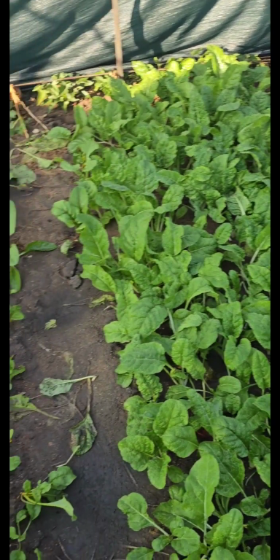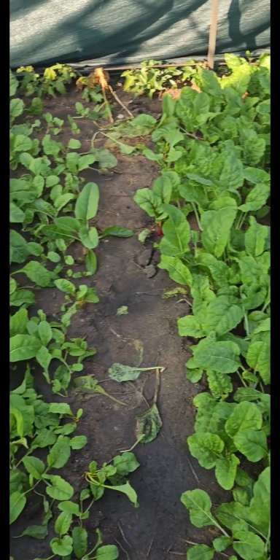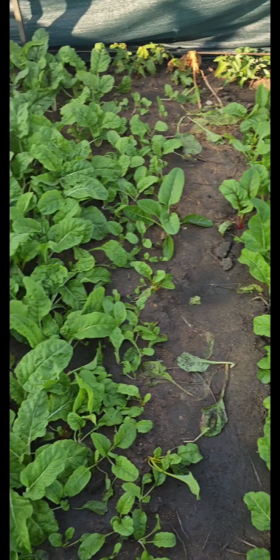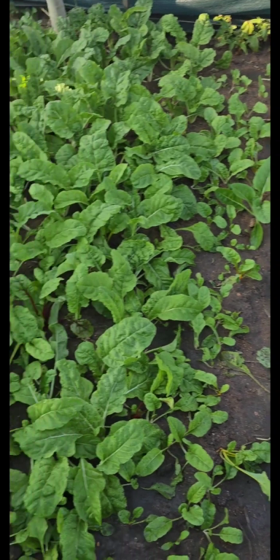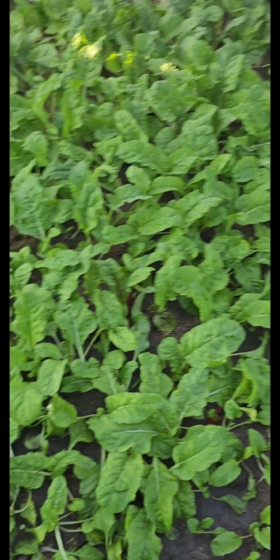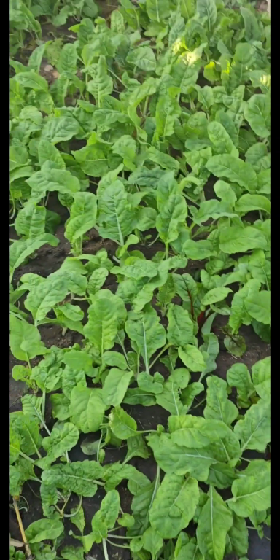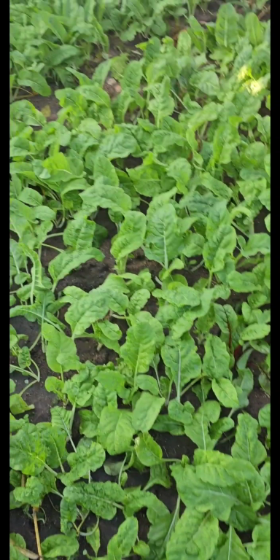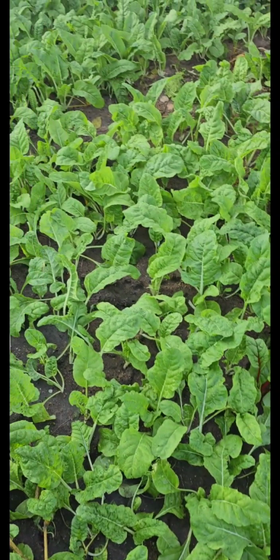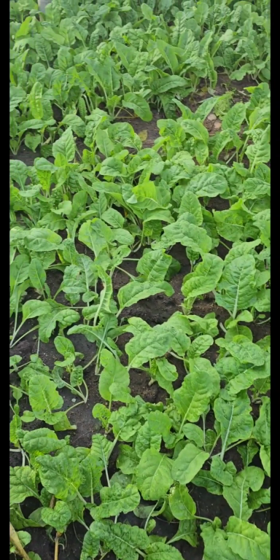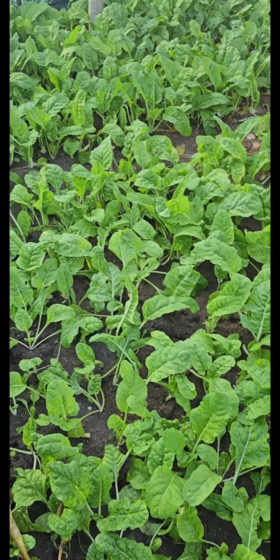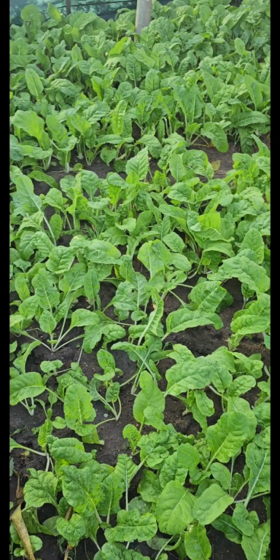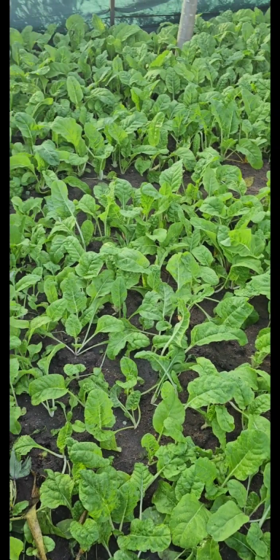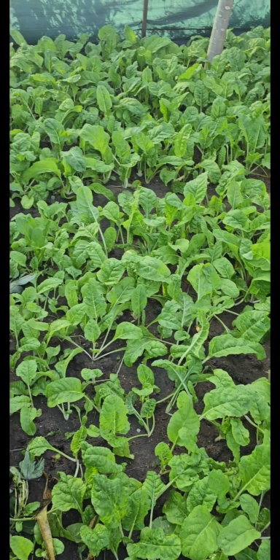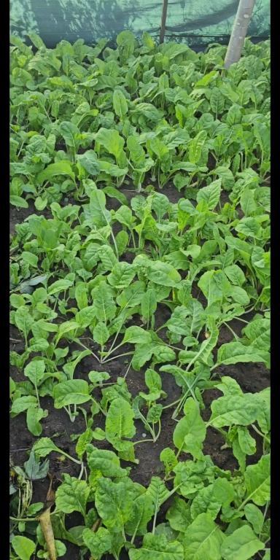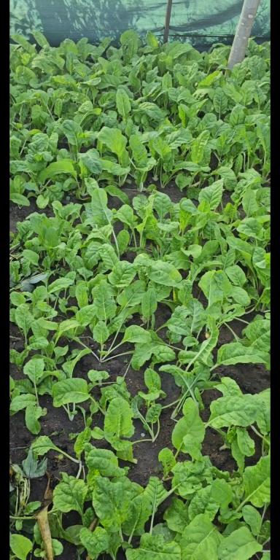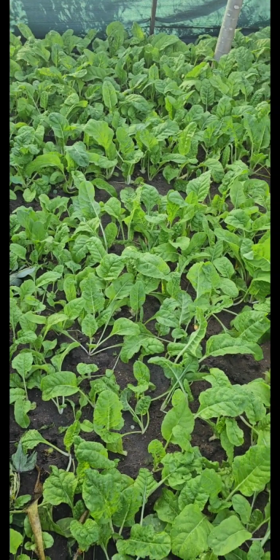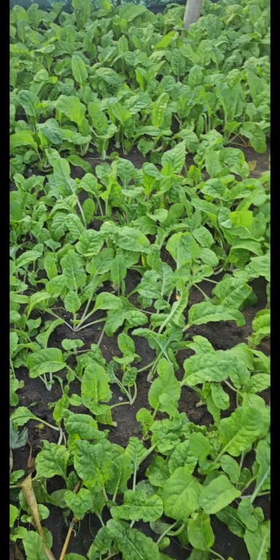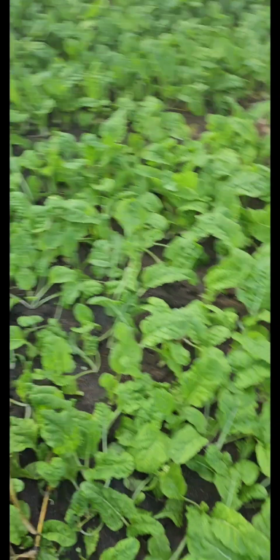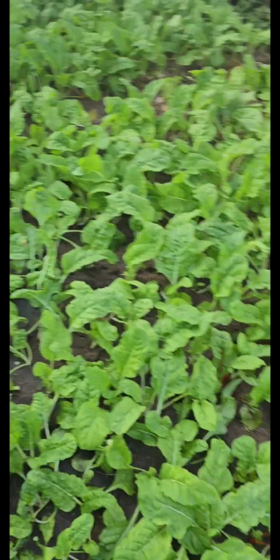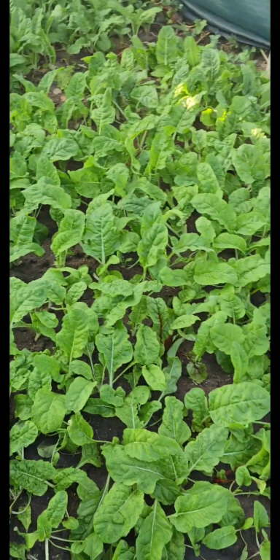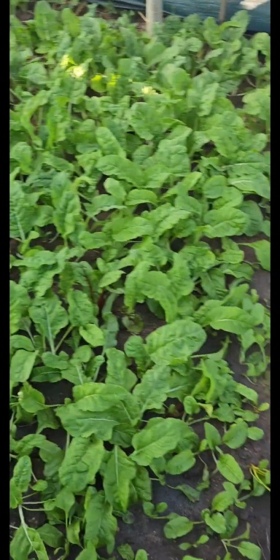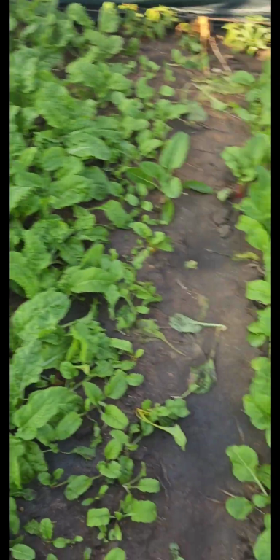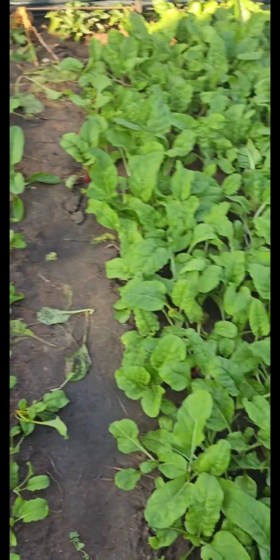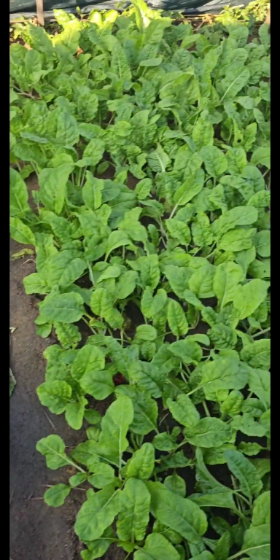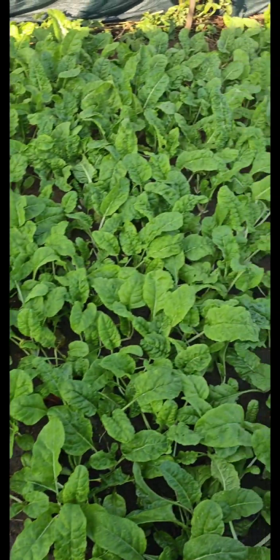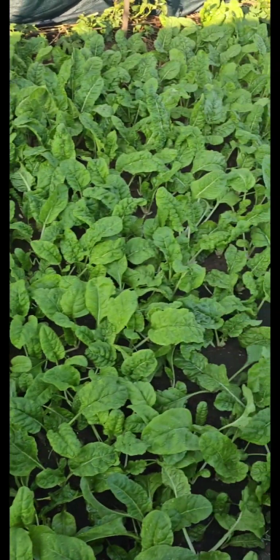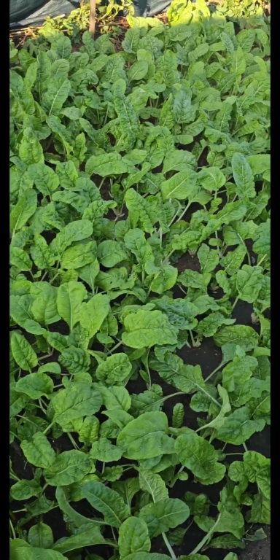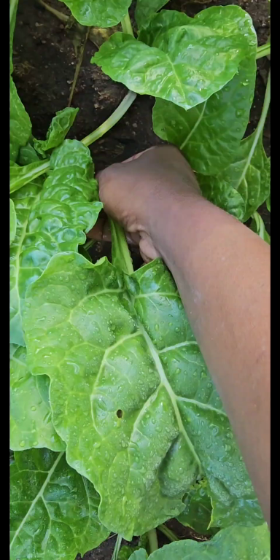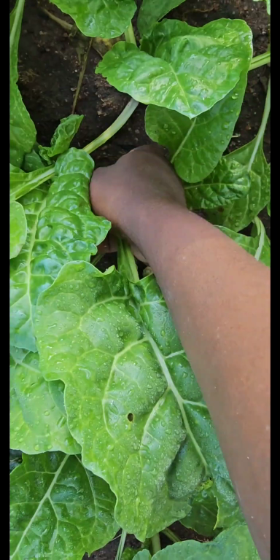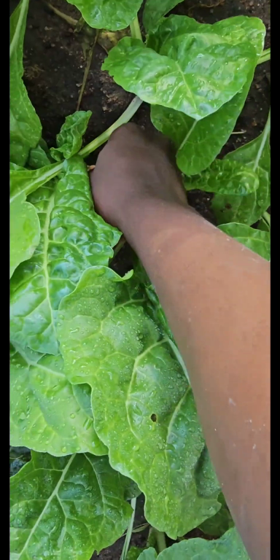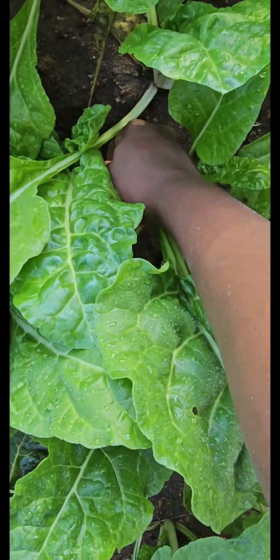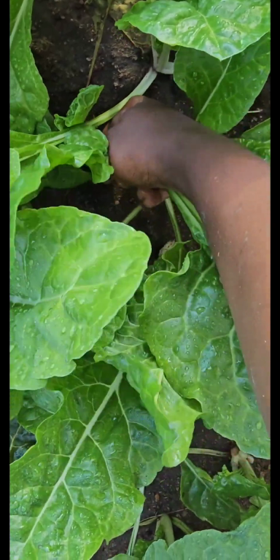Since this year I grew more than what I can simply consume — sharing is caring, you know. Let's go, let's start our harvesting!